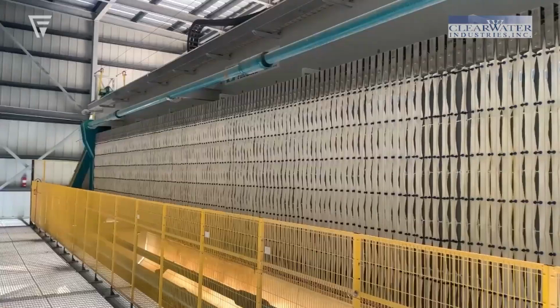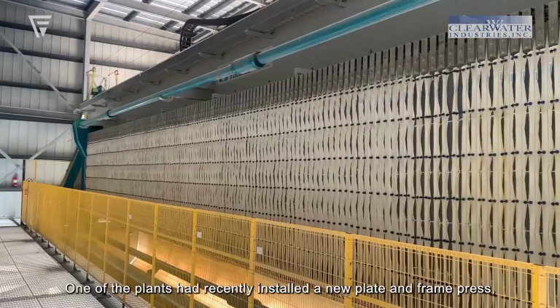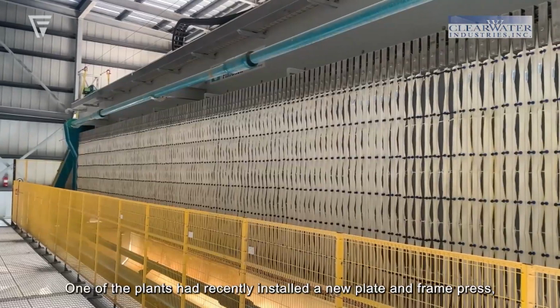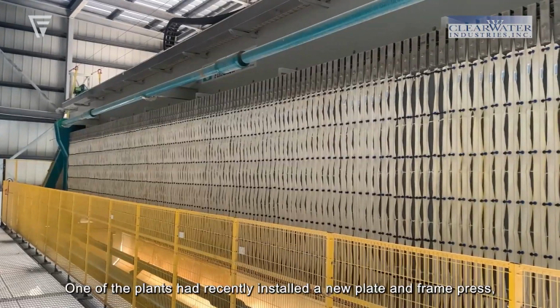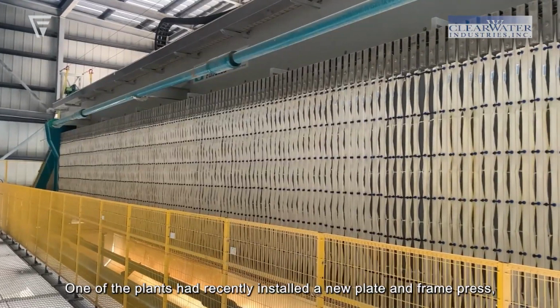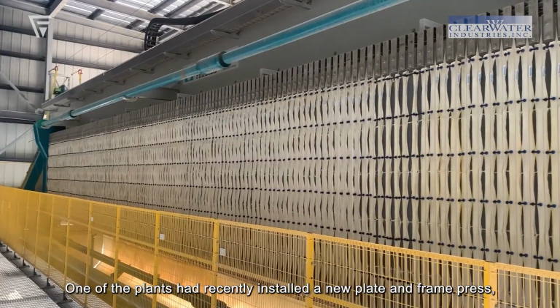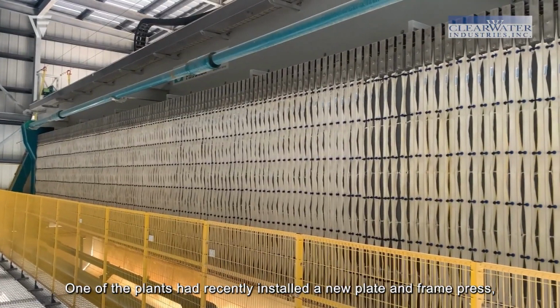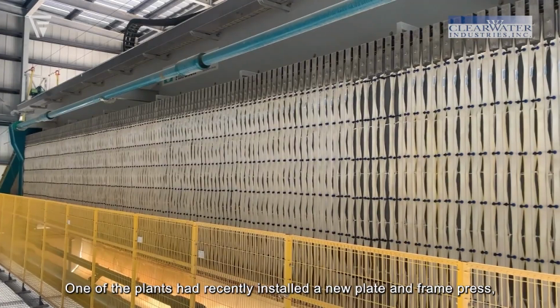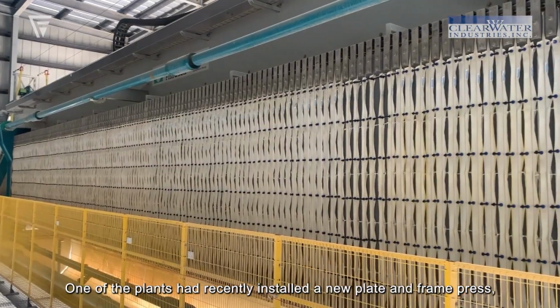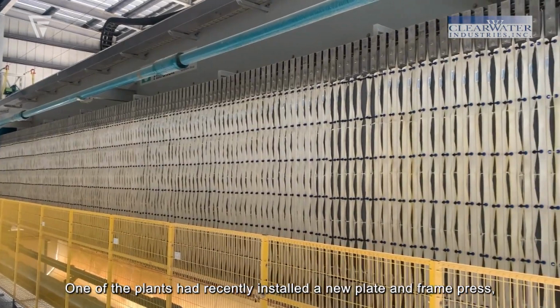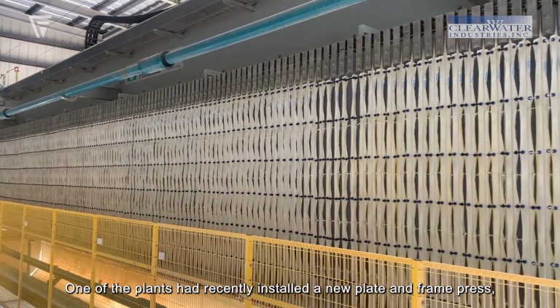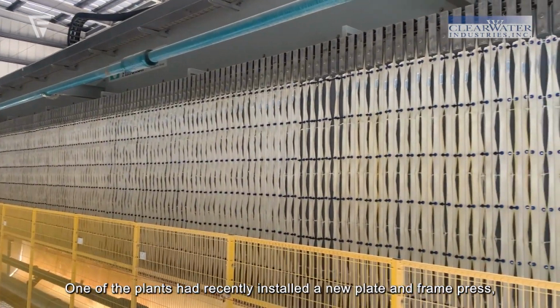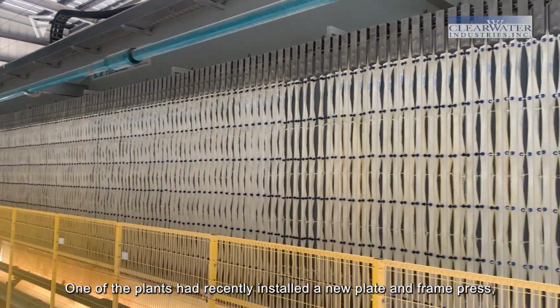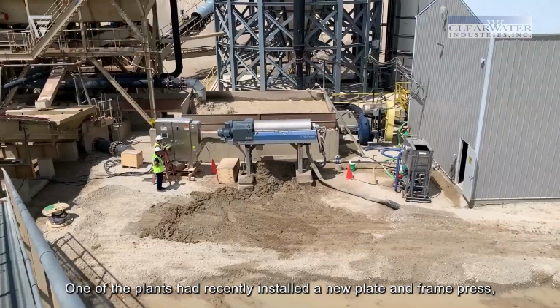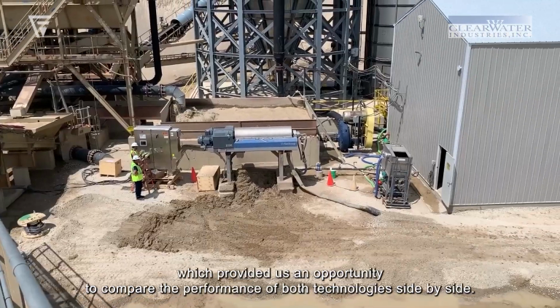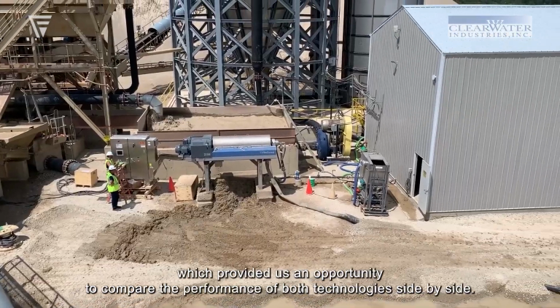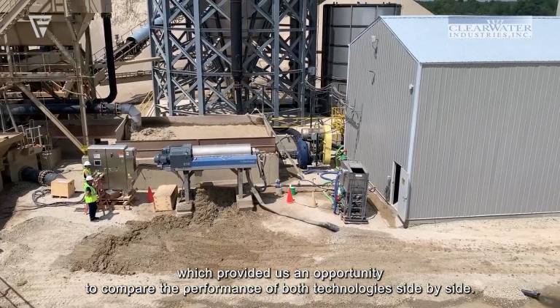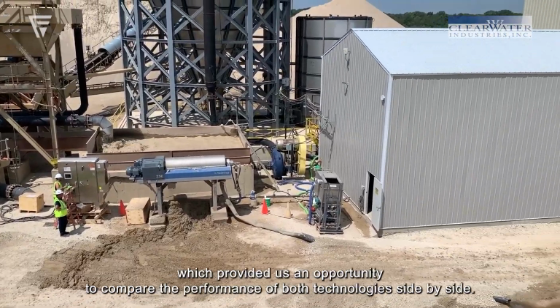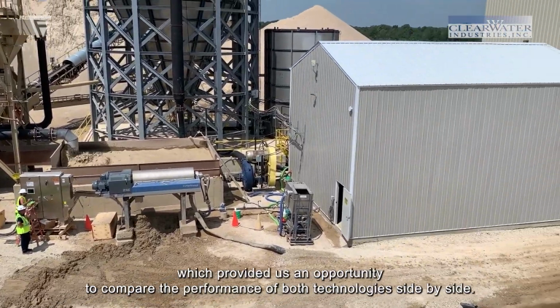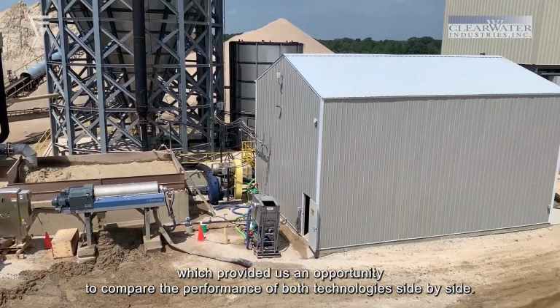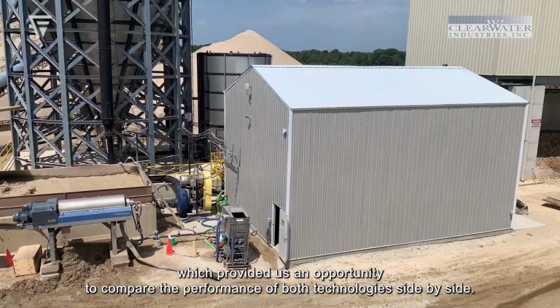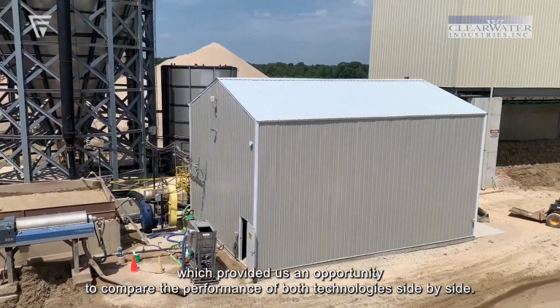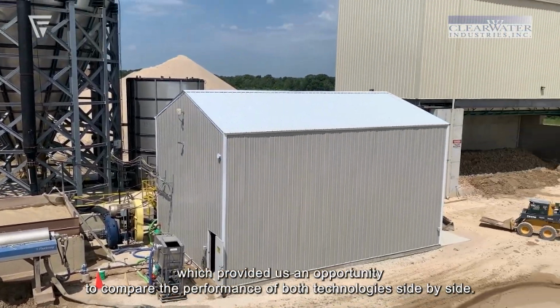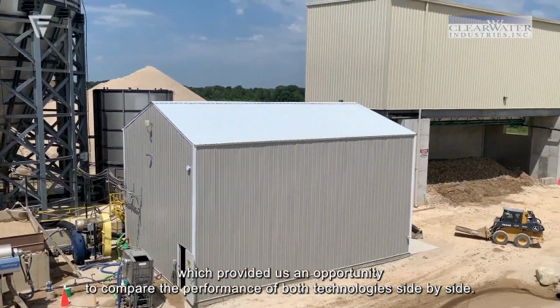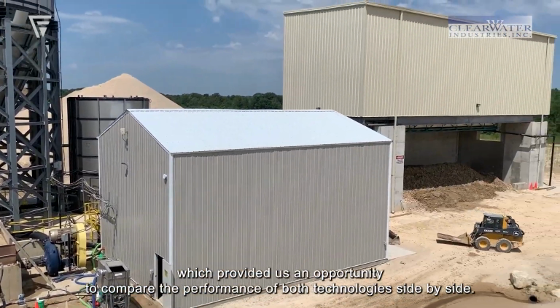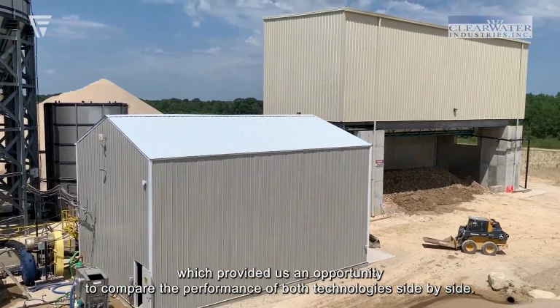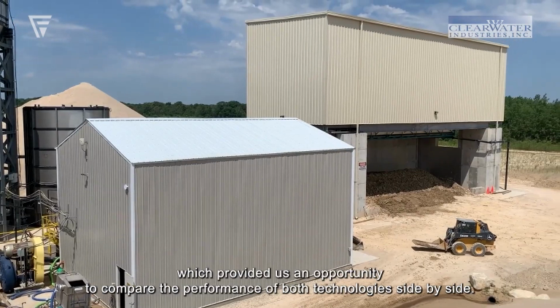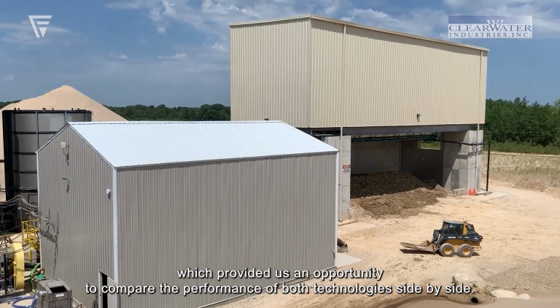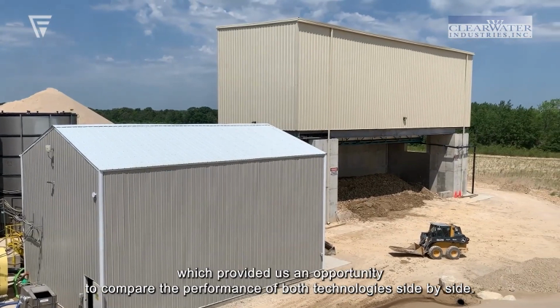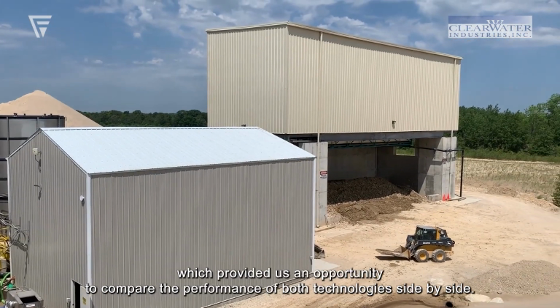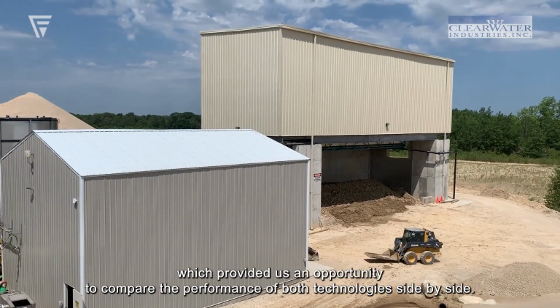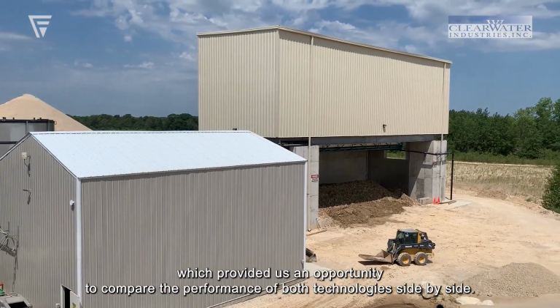One of the plants had recently installed a new plate and frame press, which provided an opportunity to compare the performance of both technologies side-by-side.